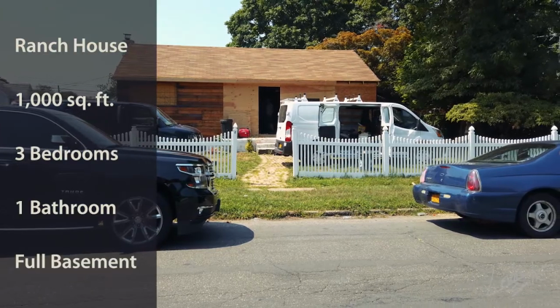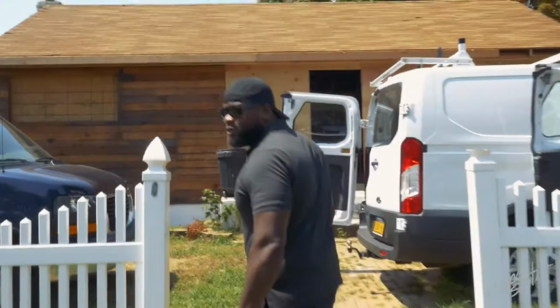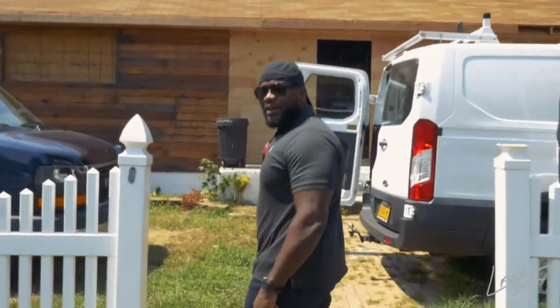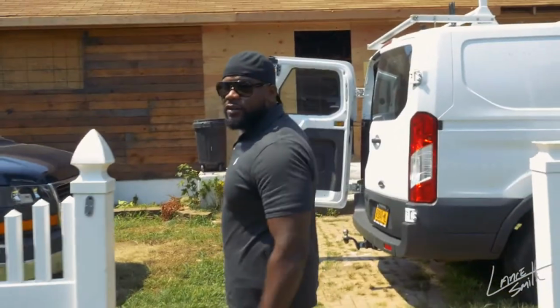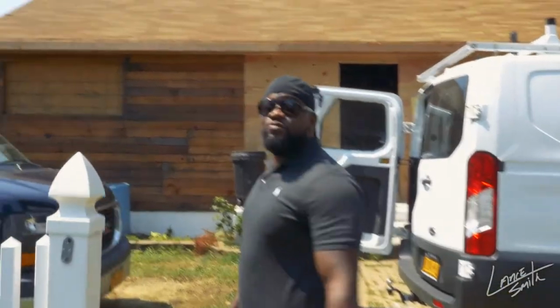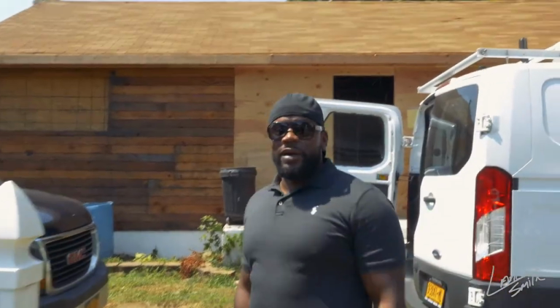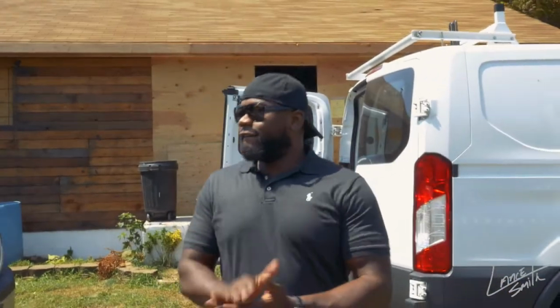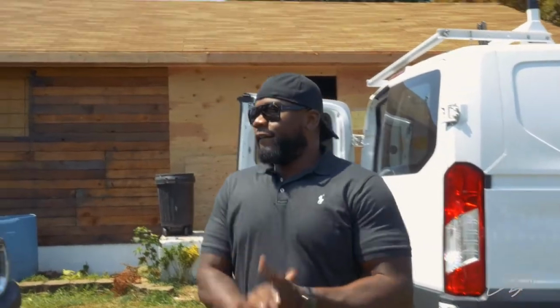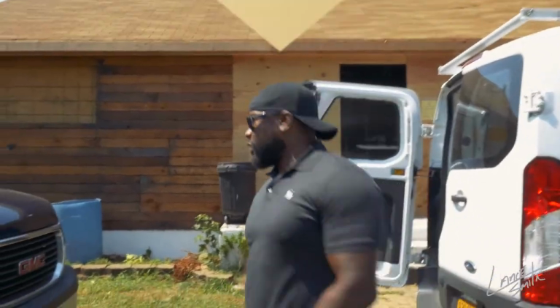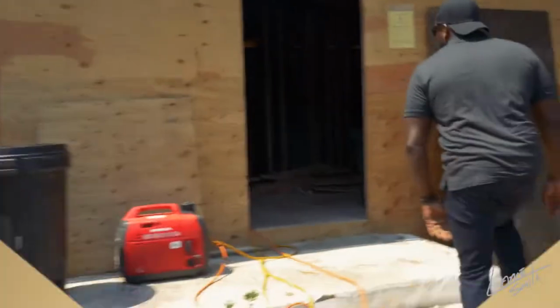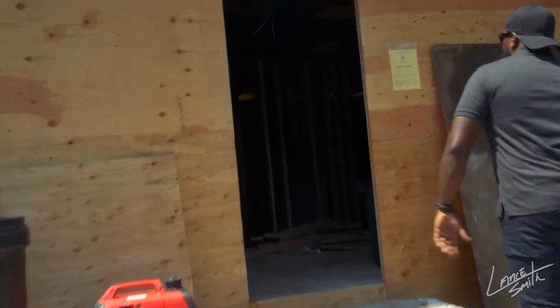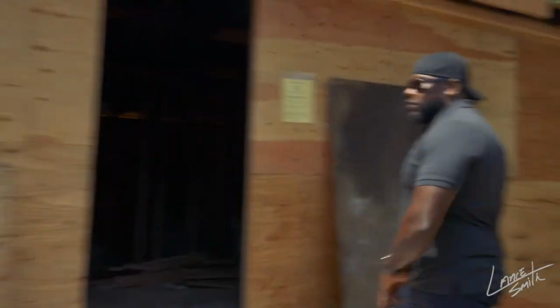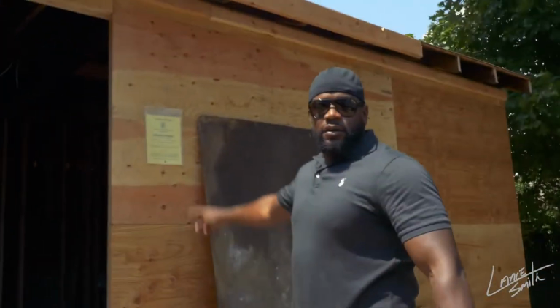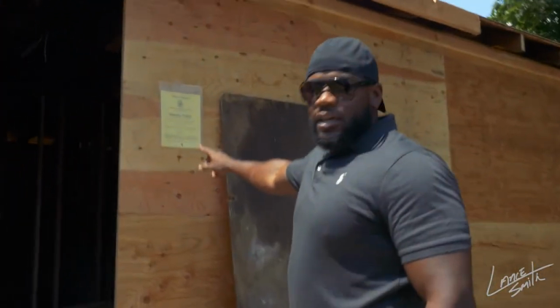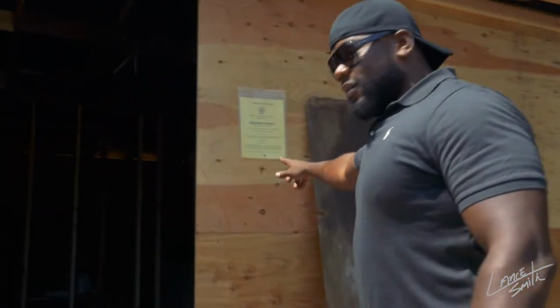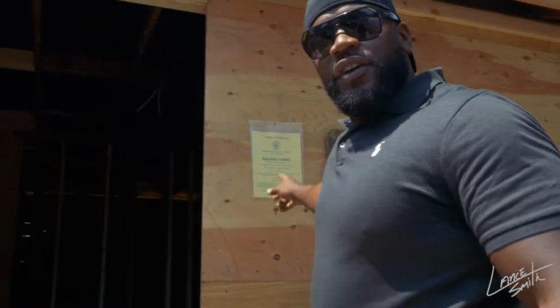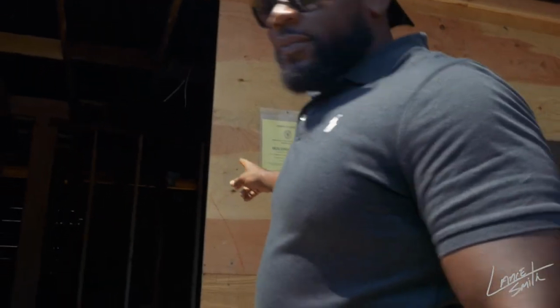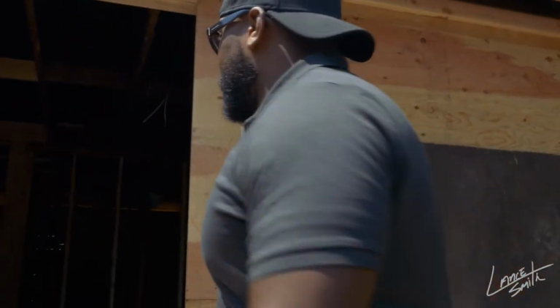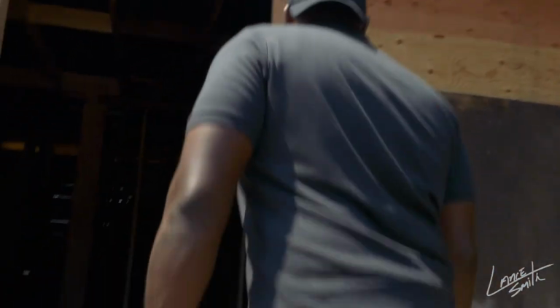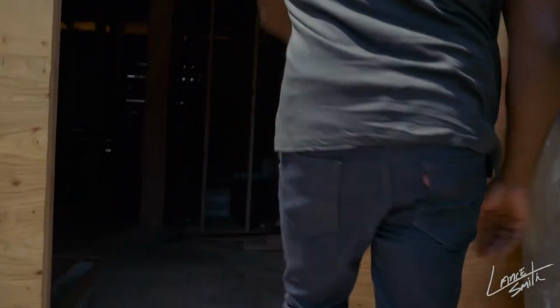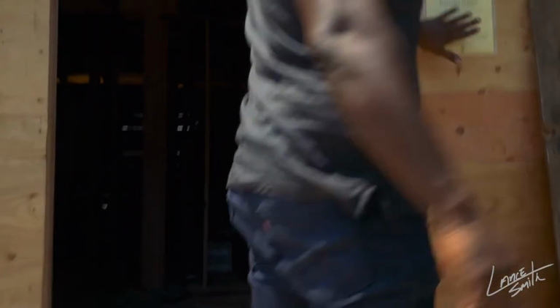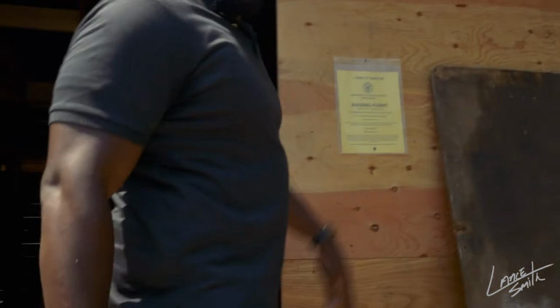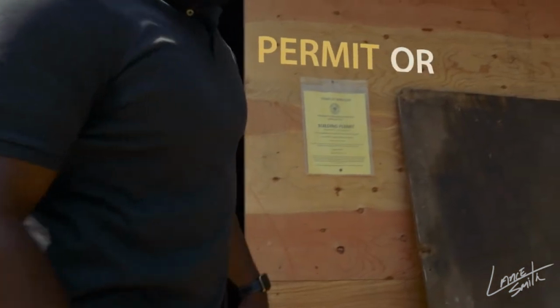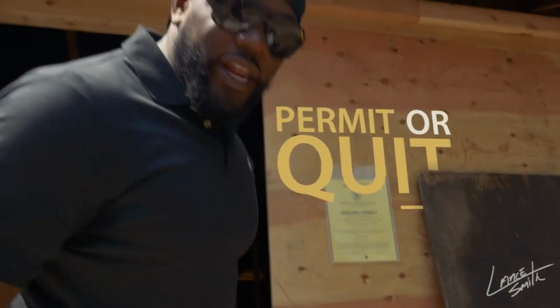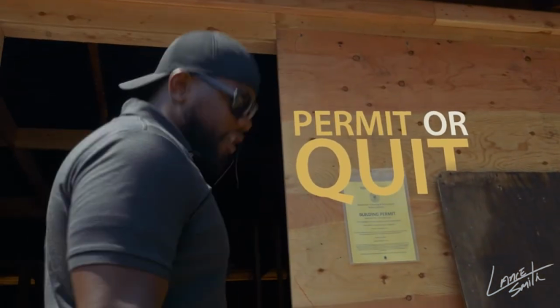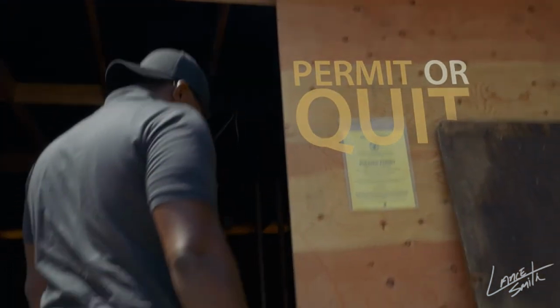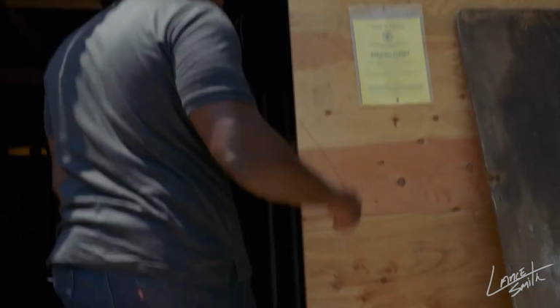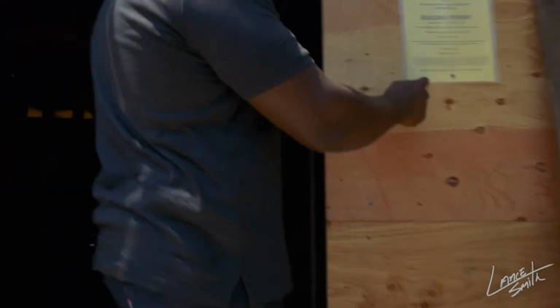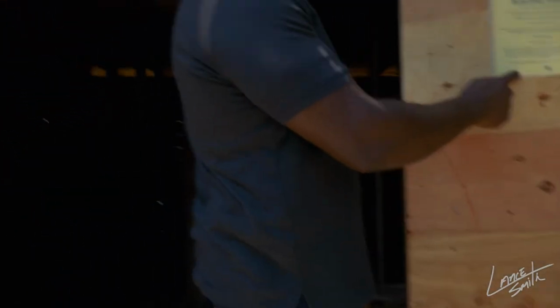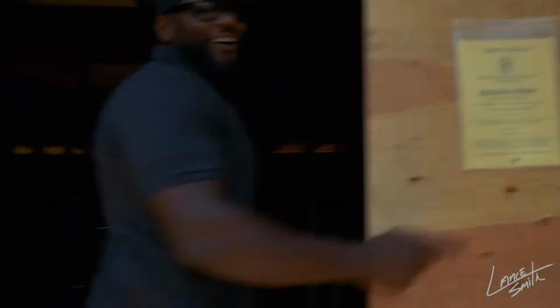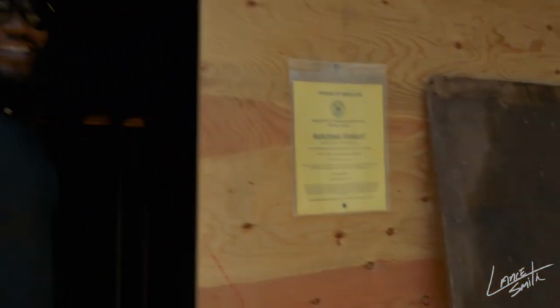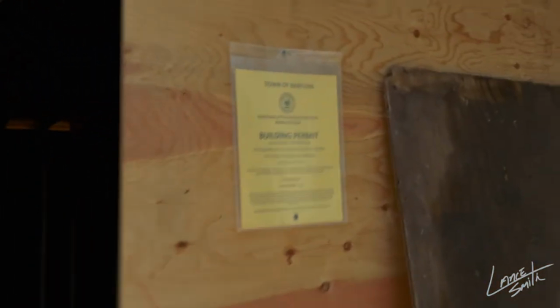Show you what we're doing. I'm out here working. What did I tell you? Every trip — permit or quit. Get a permit, or your ass is gonna have to quit.